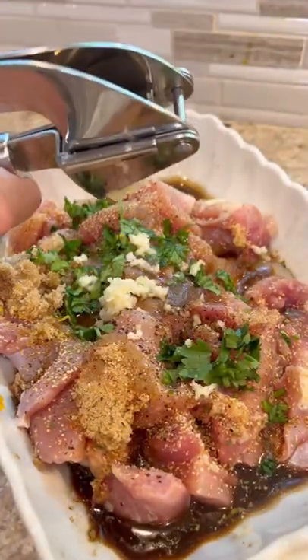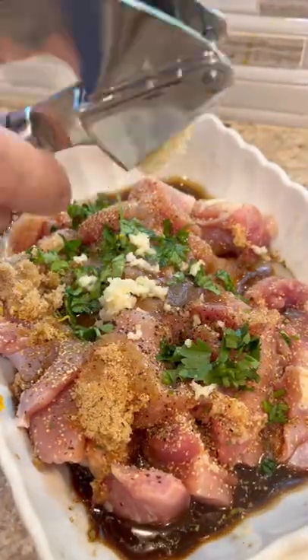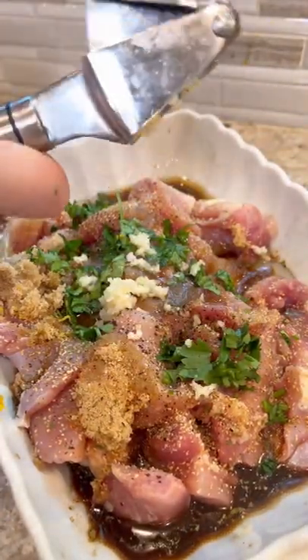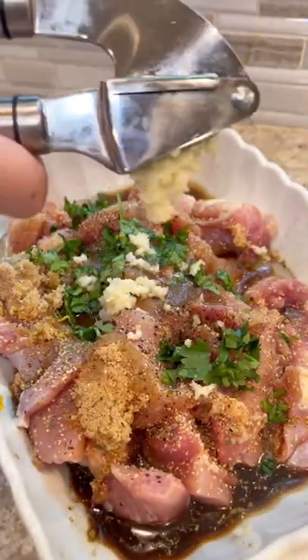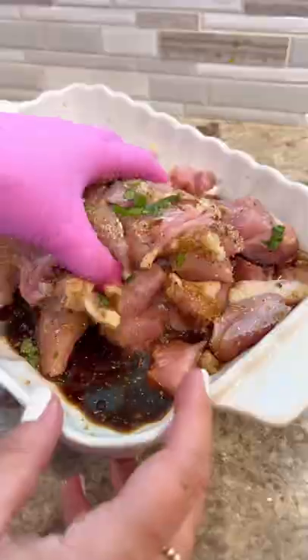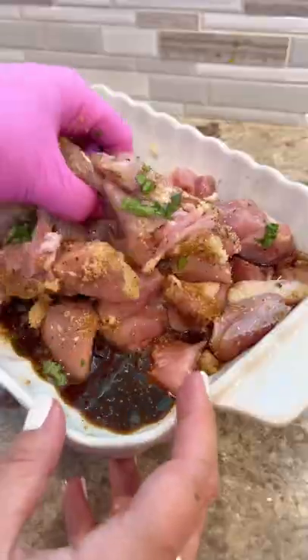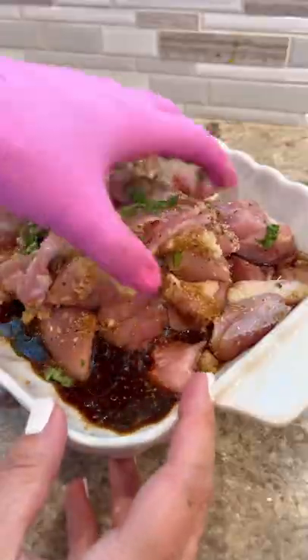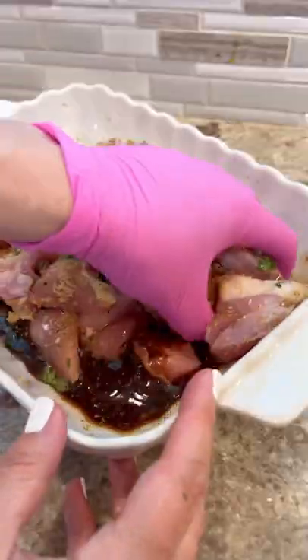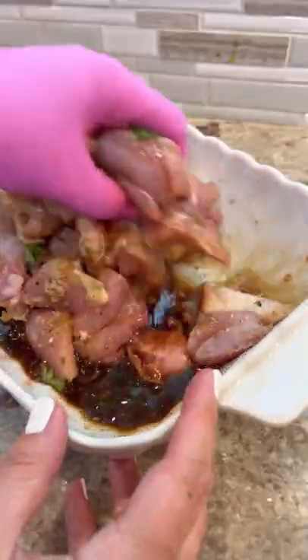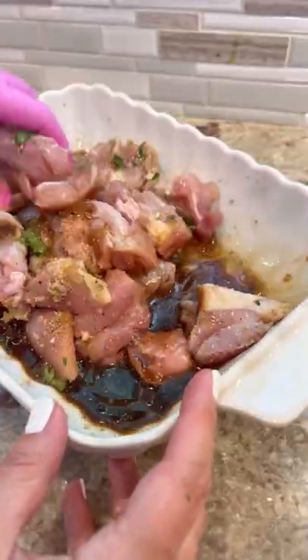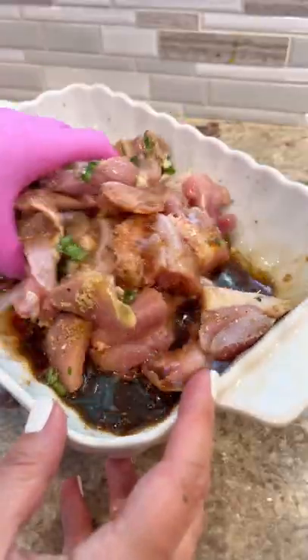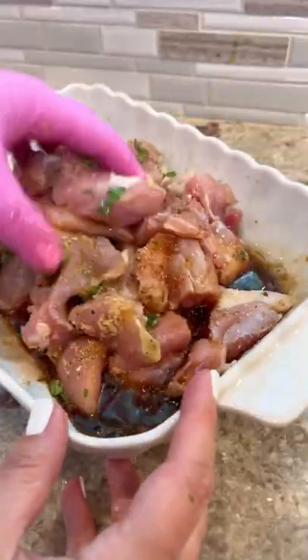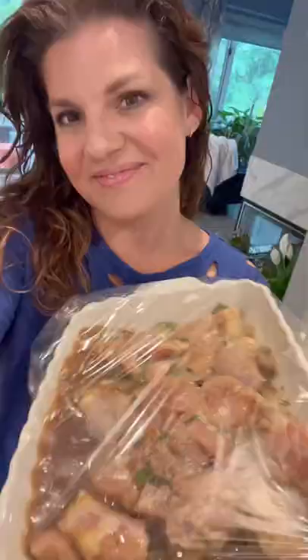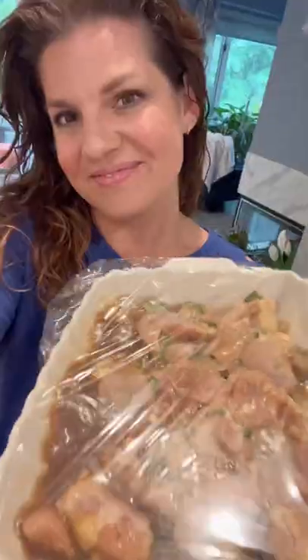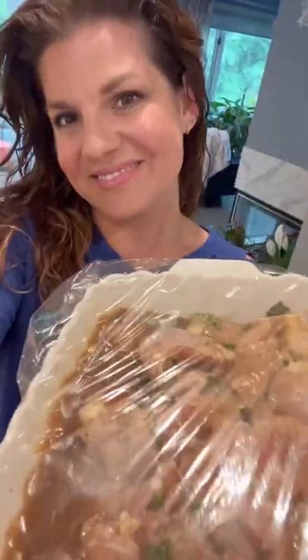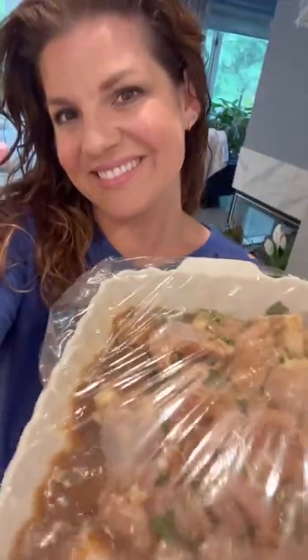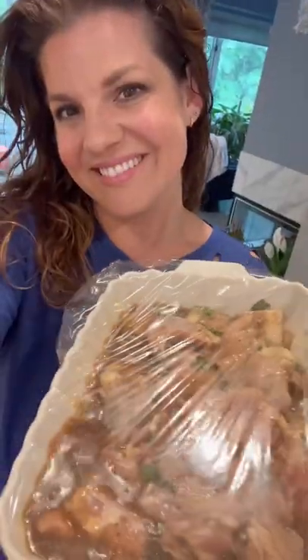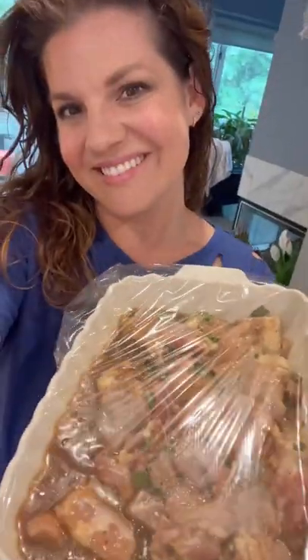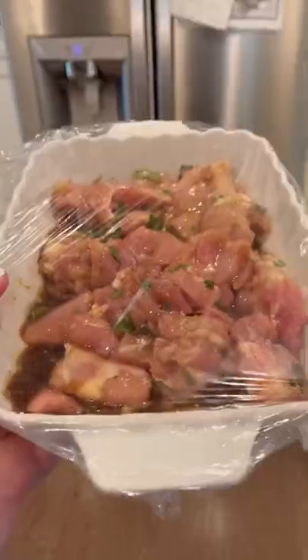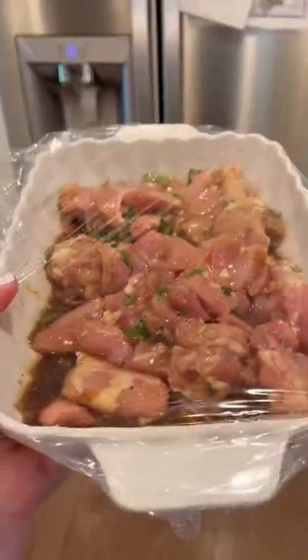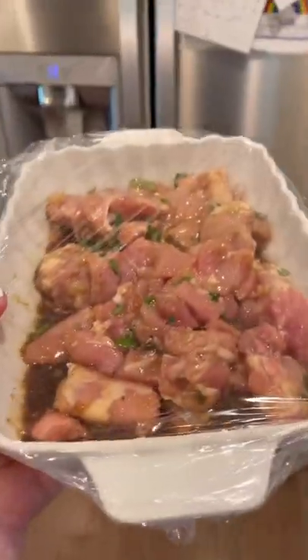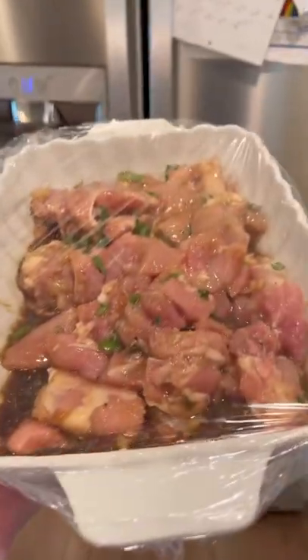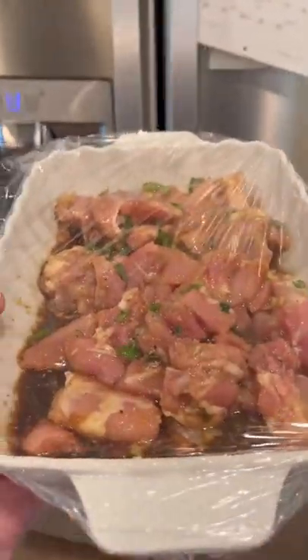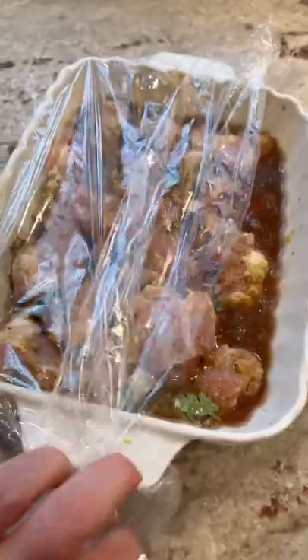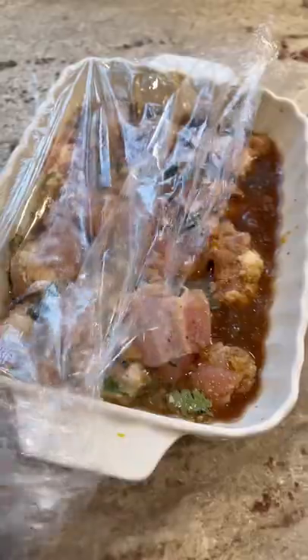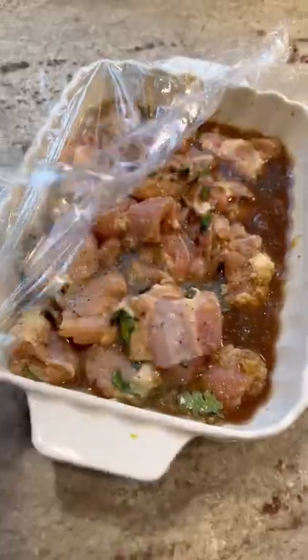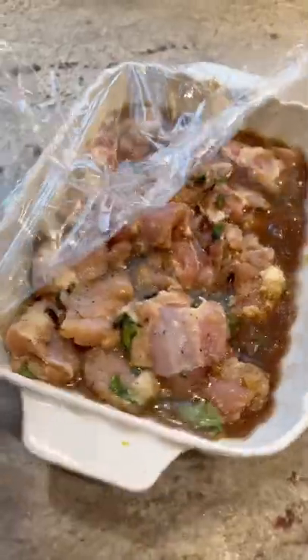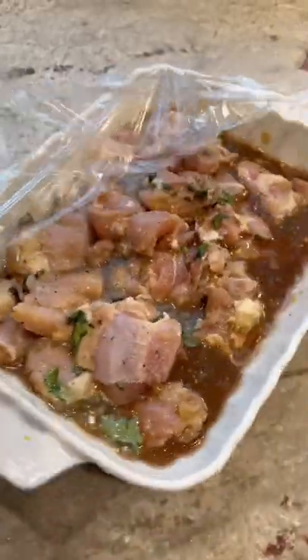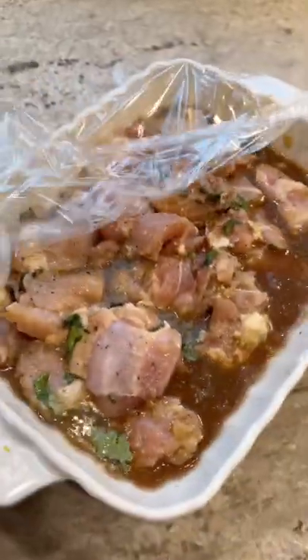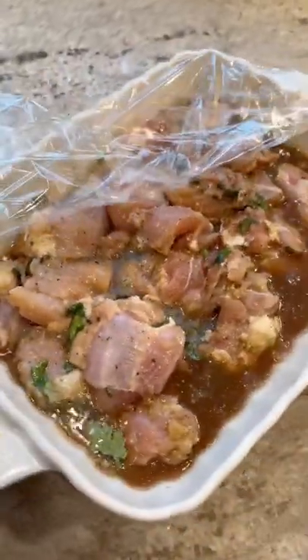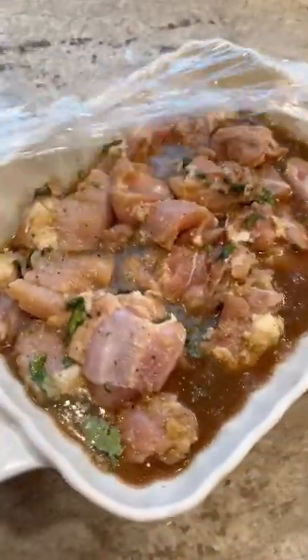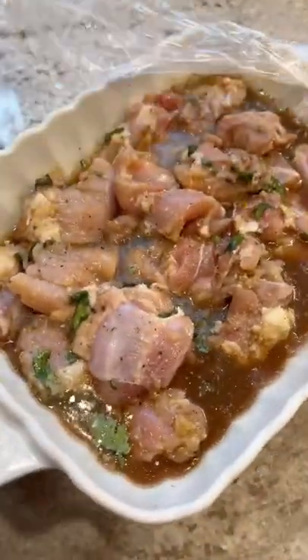Now you're going to give it a good mix, put some plastic wrap on top, and pop it in the fridge overnight. The full recipe for this chicken thigh marinade is on my website if you want it.